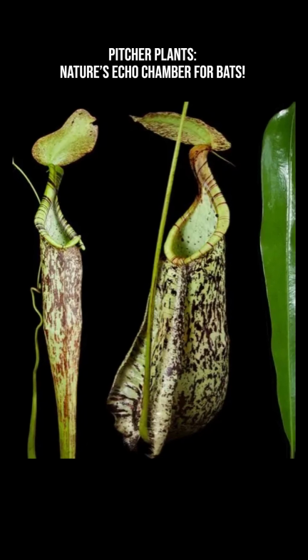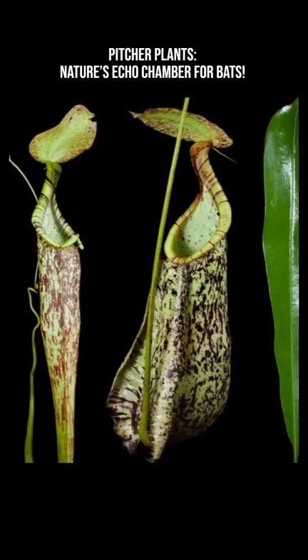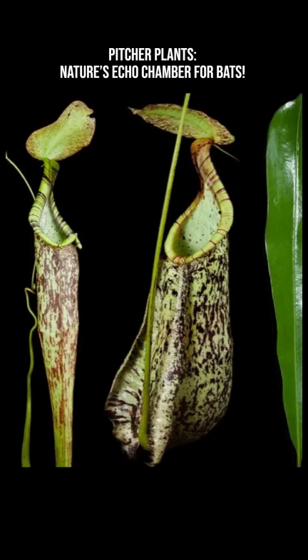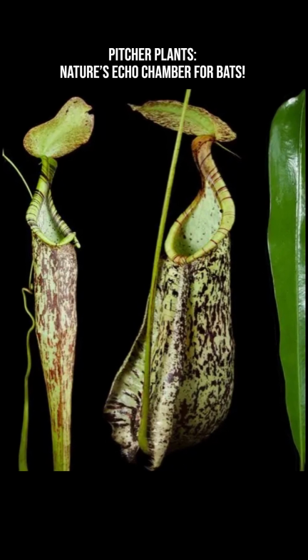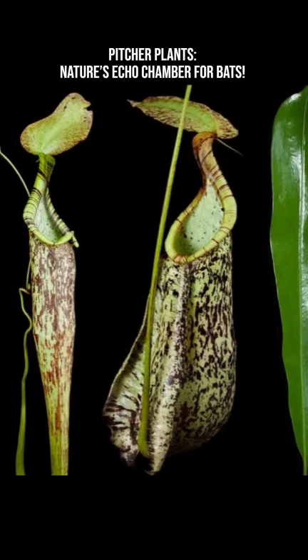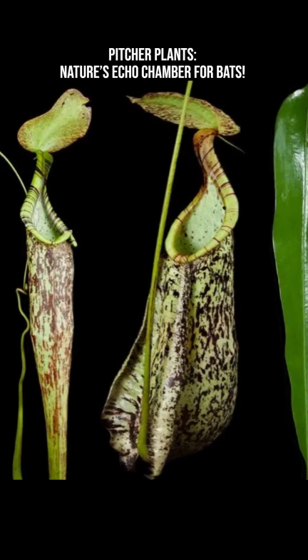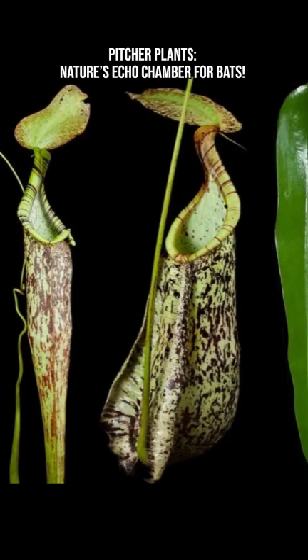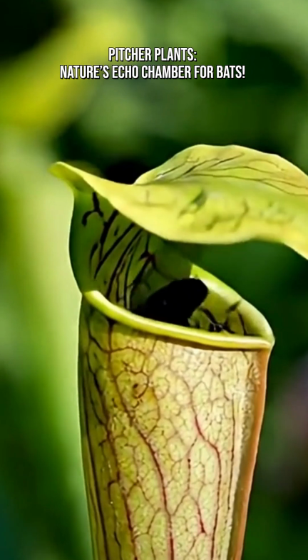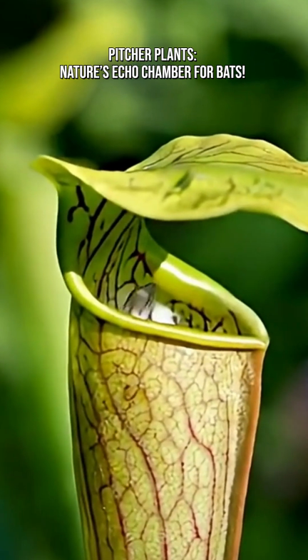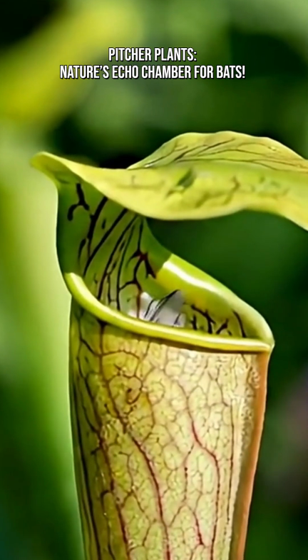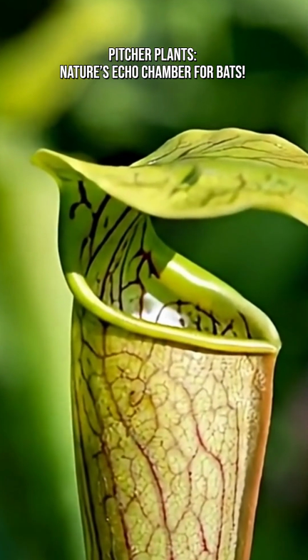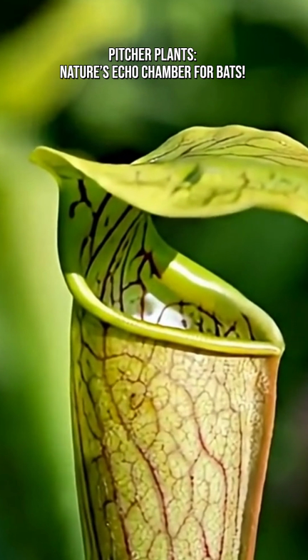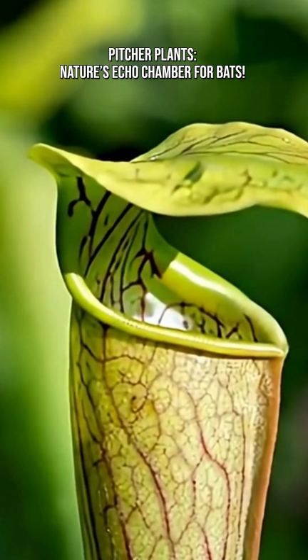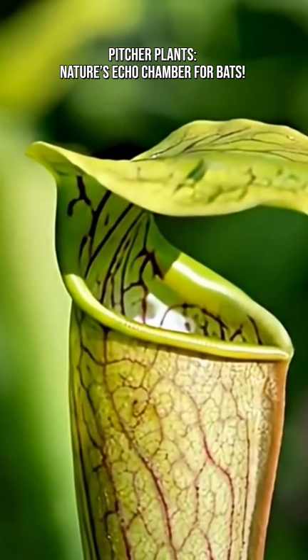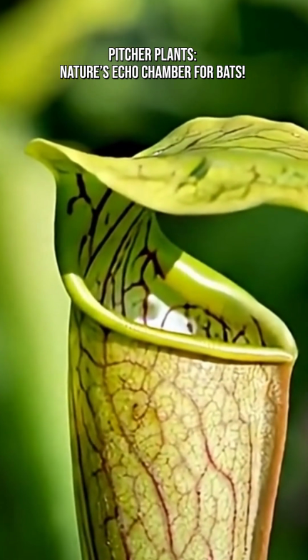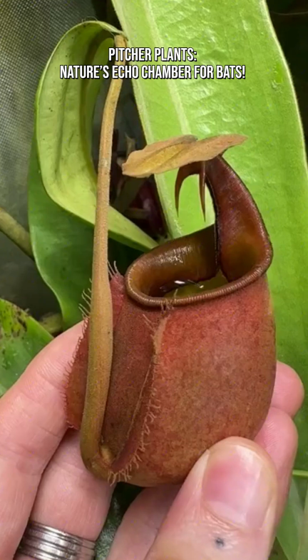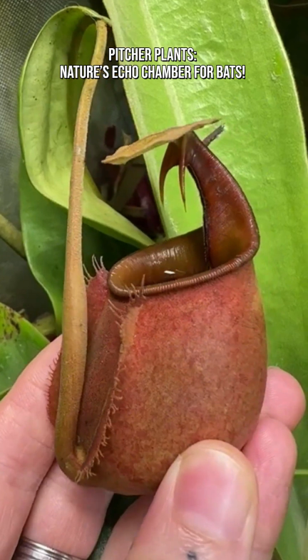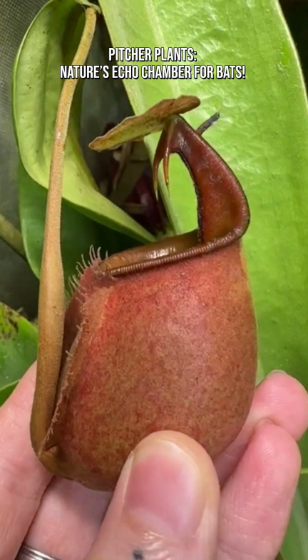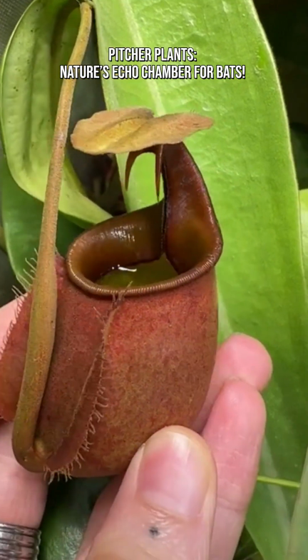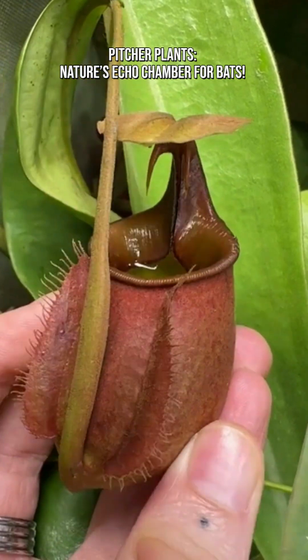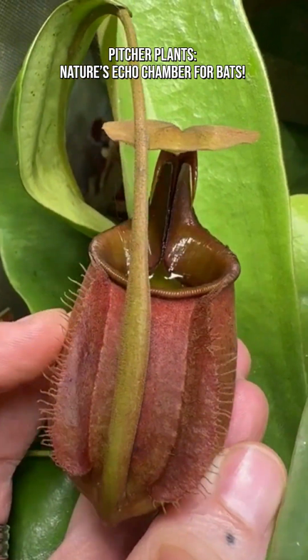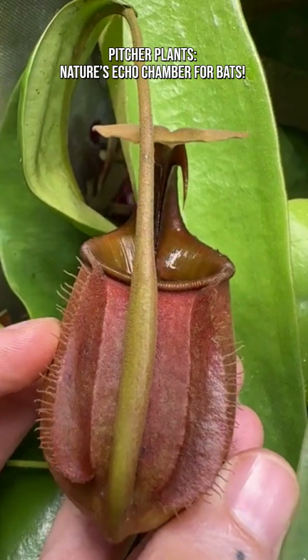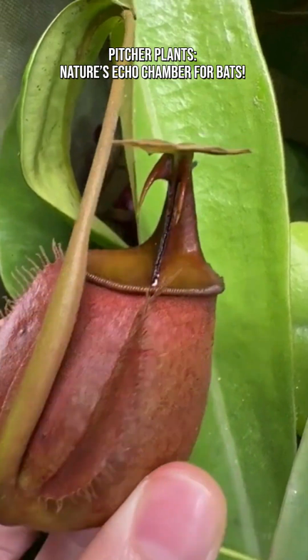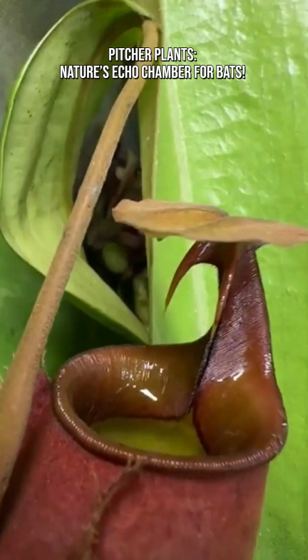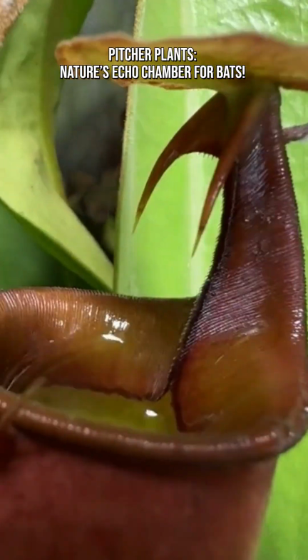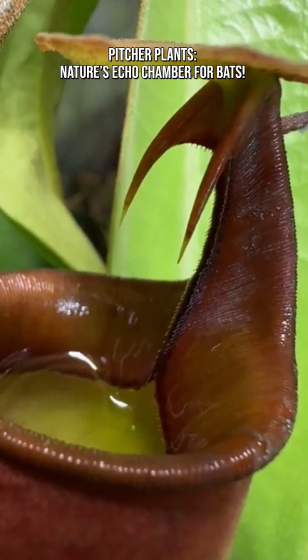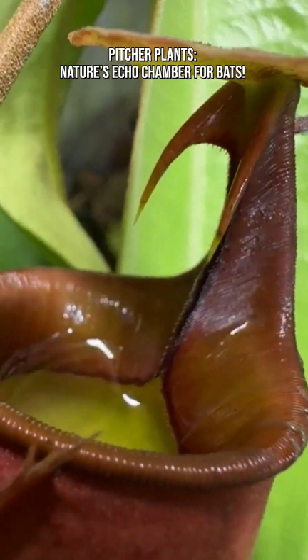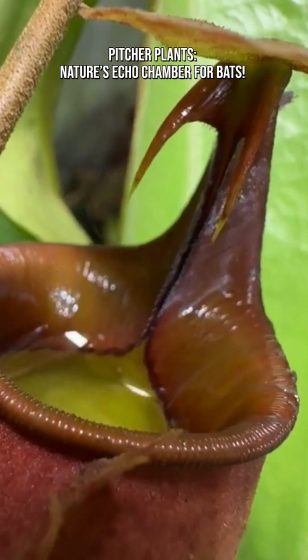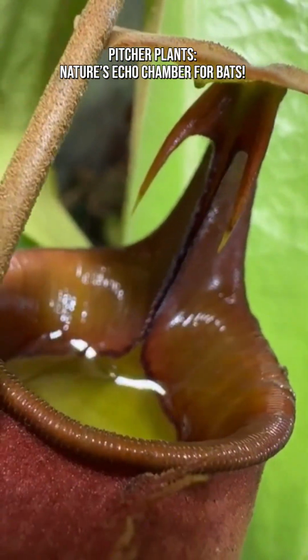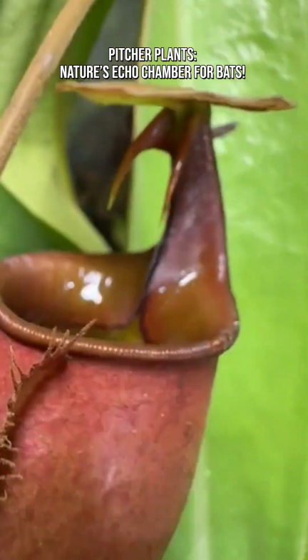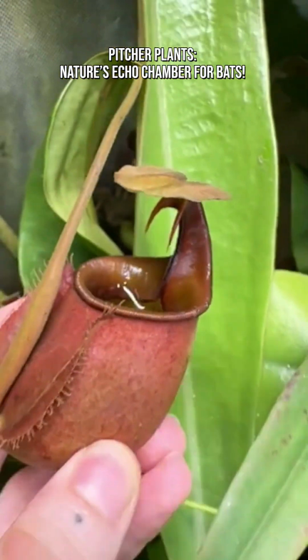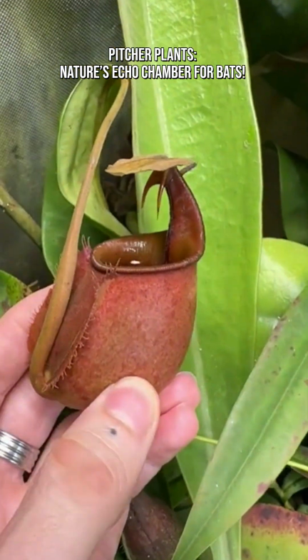Bat droppings — guano — fall directly into the pitcher, providing a rich source of nitrogen, a valuable nutrient in the poor soils where these plants grow. Instead of digesting insects, the plant relies heavily on bat waste for nourishment.